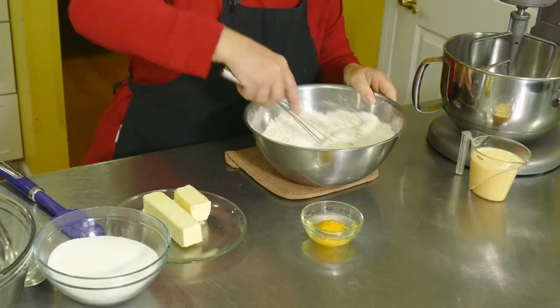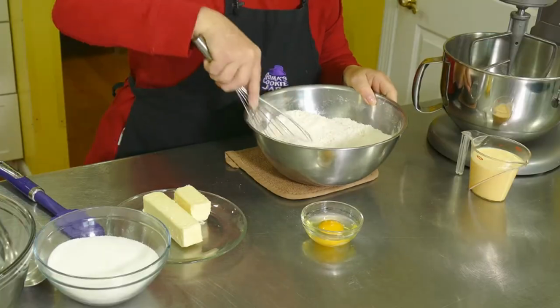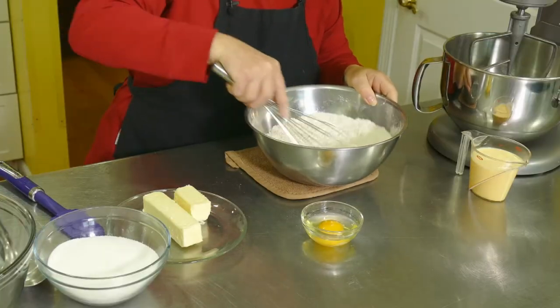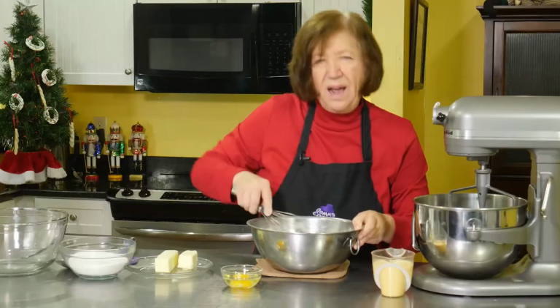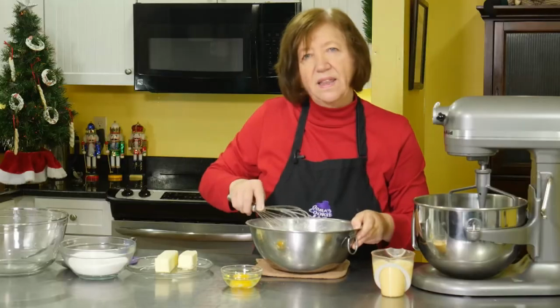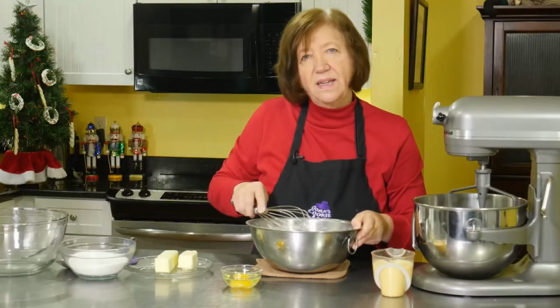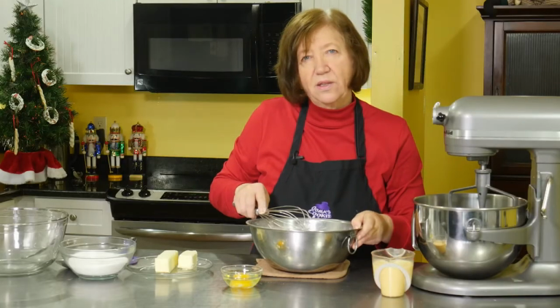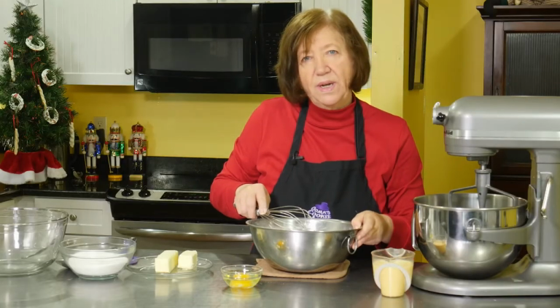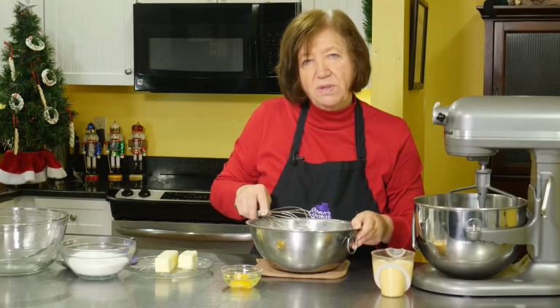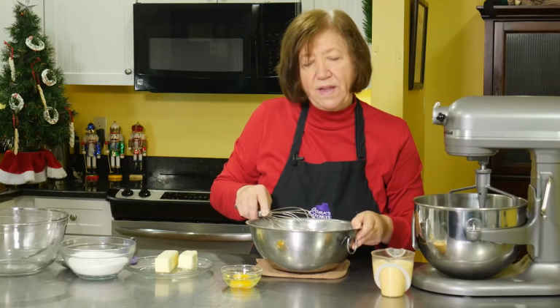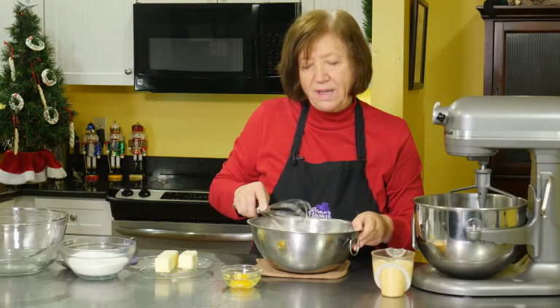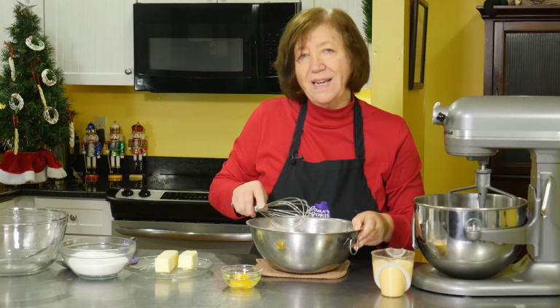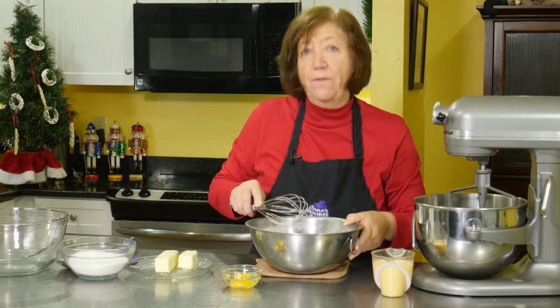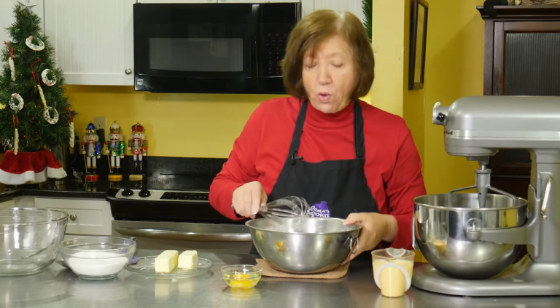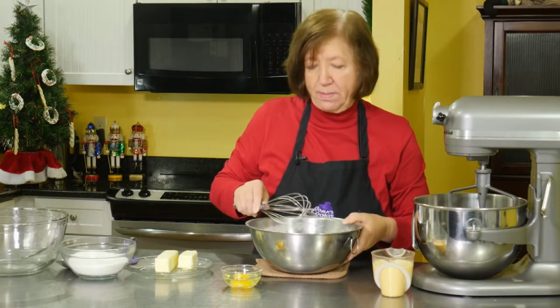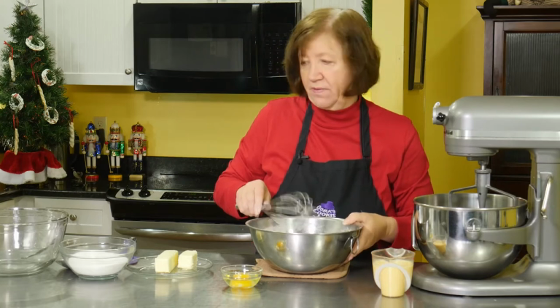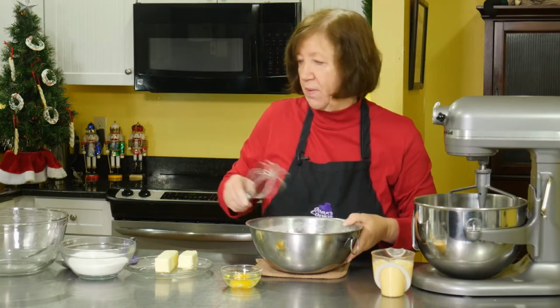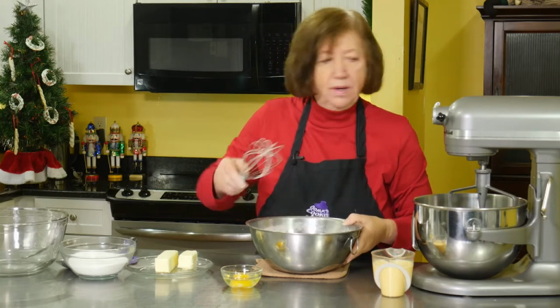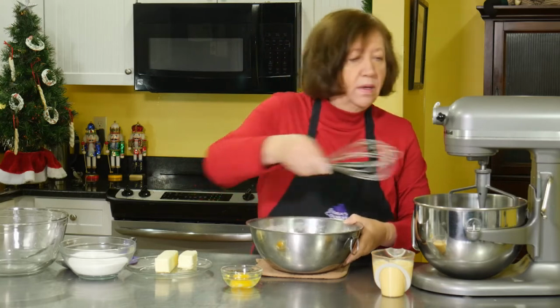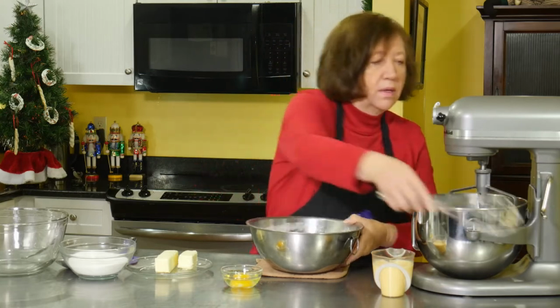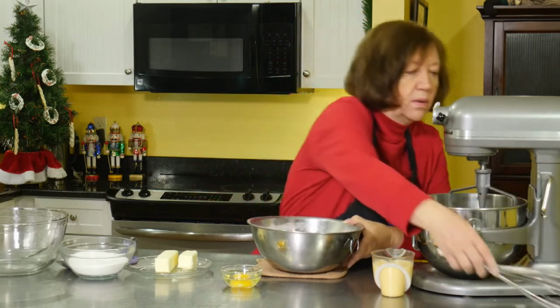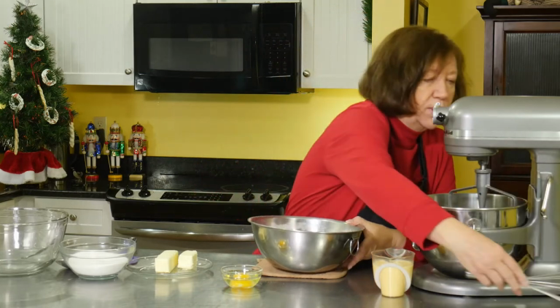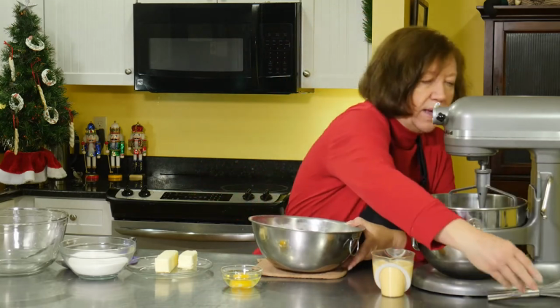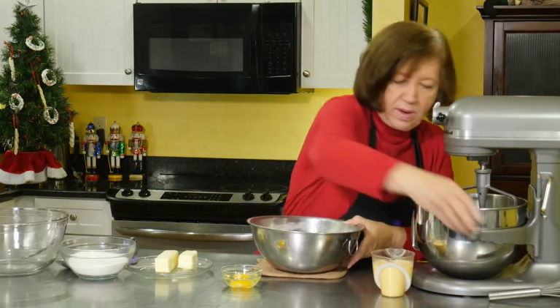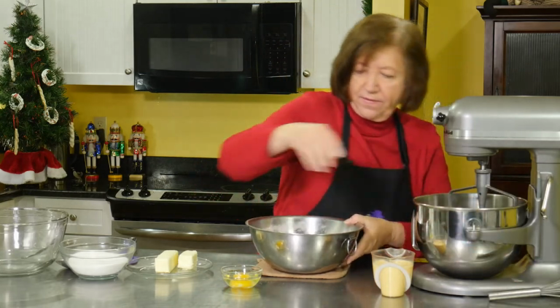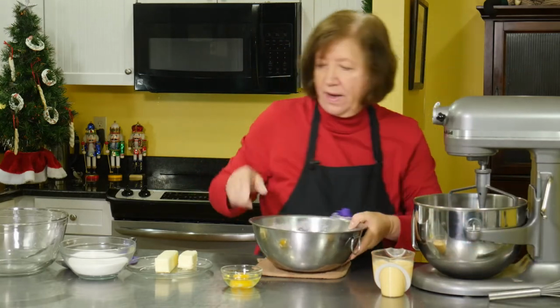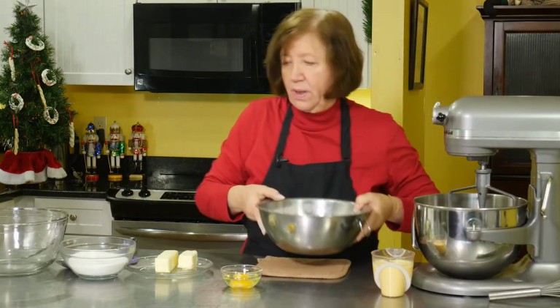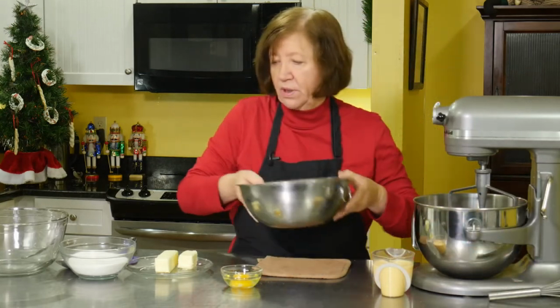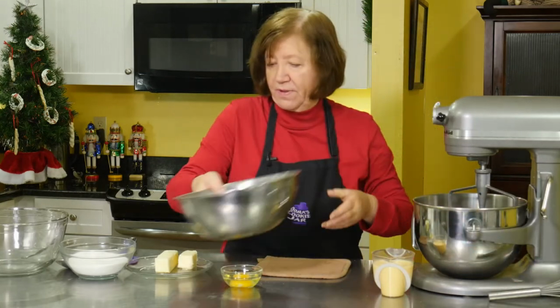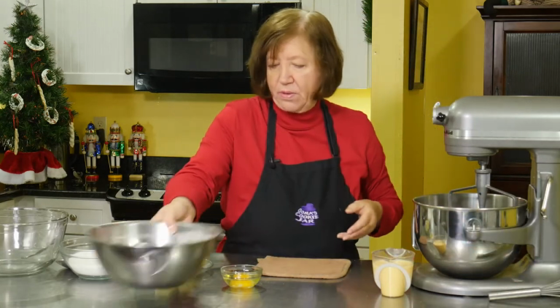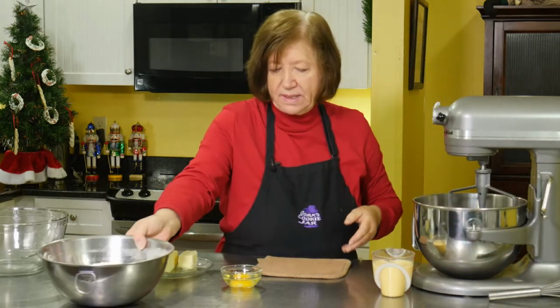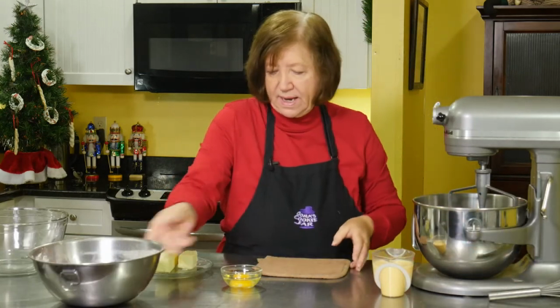I said three cups of flour but it's actually four cups of flour. So I'll add that in and put the flour aside.